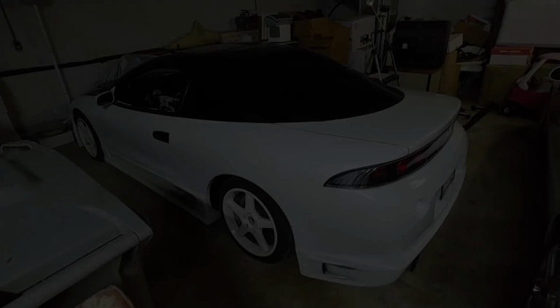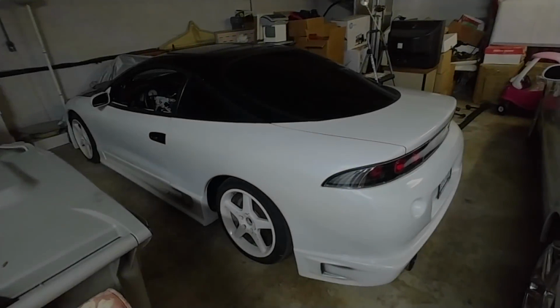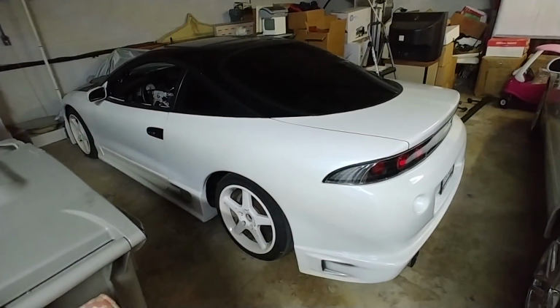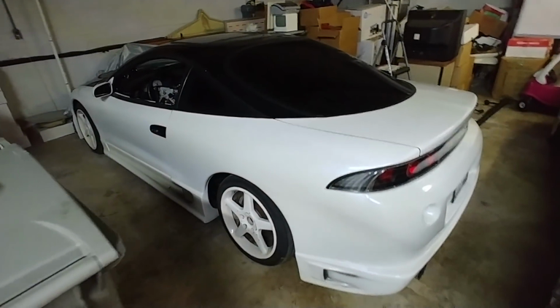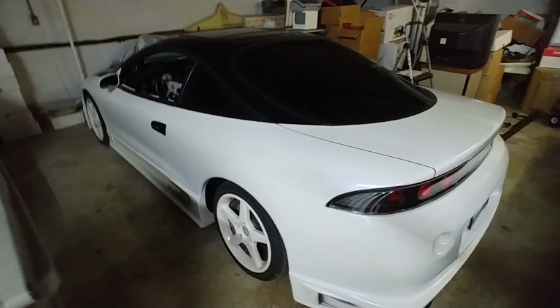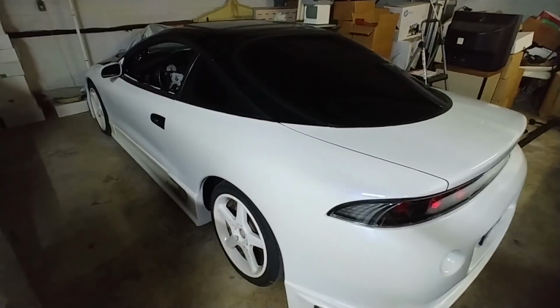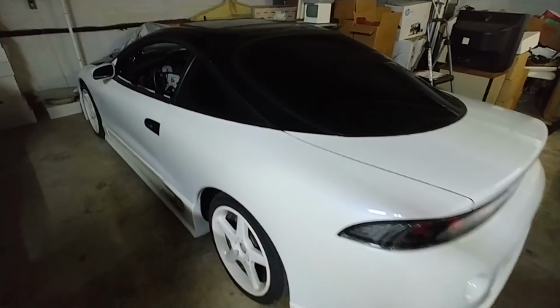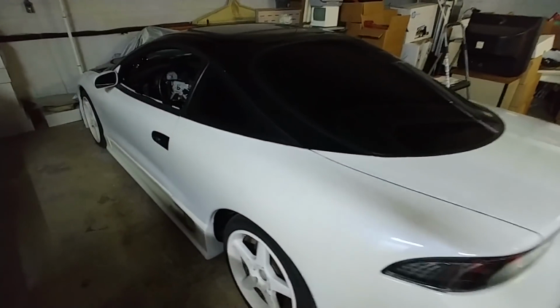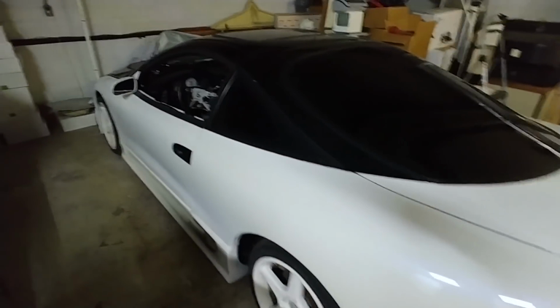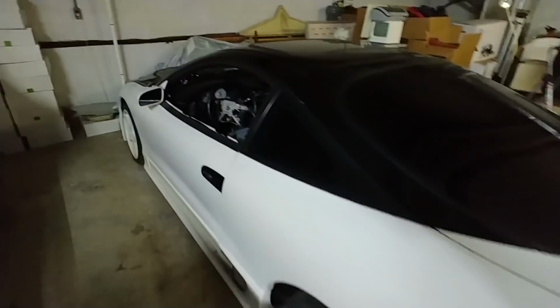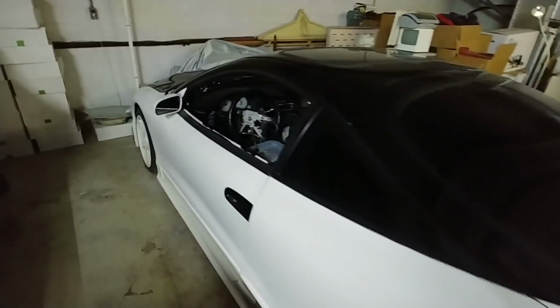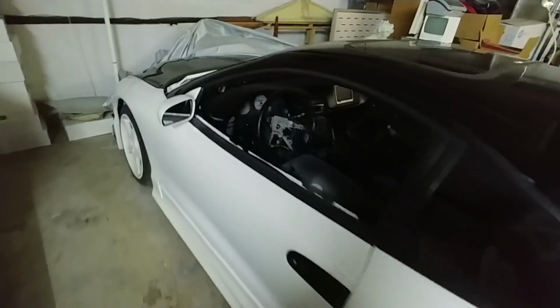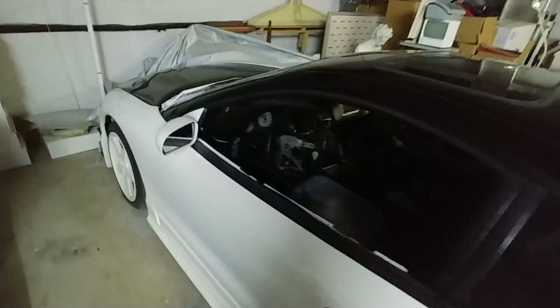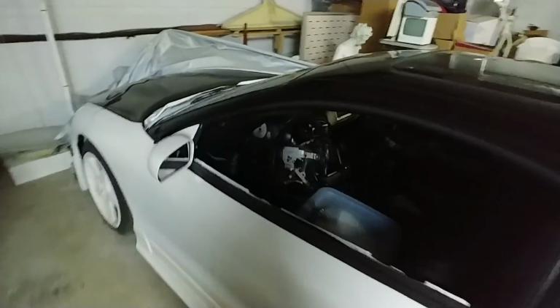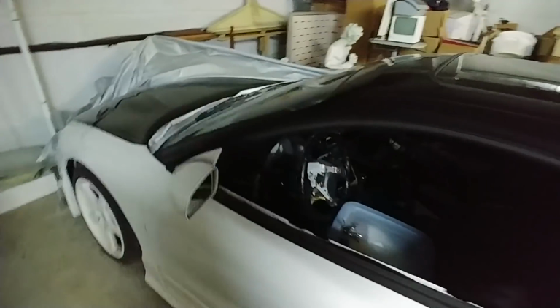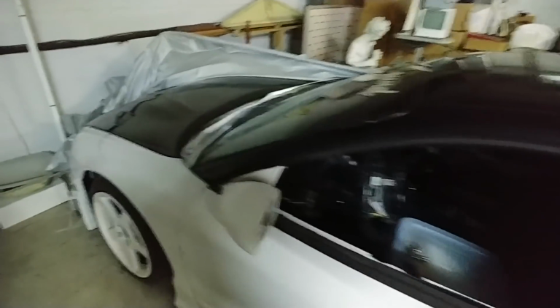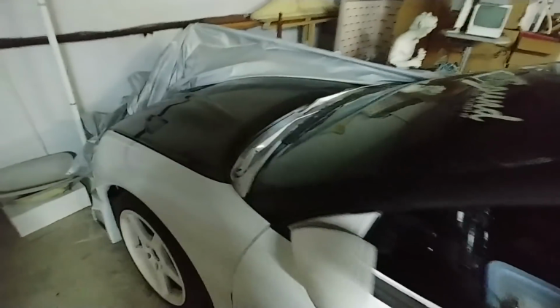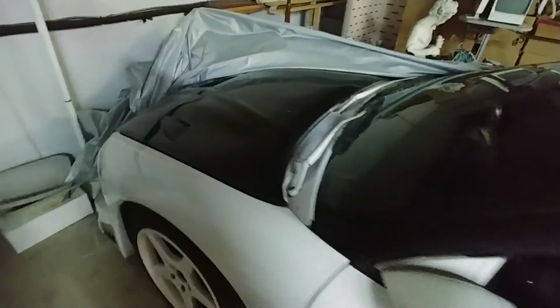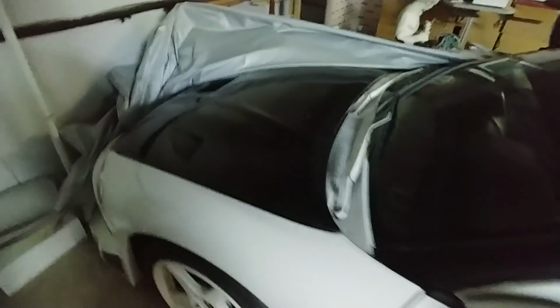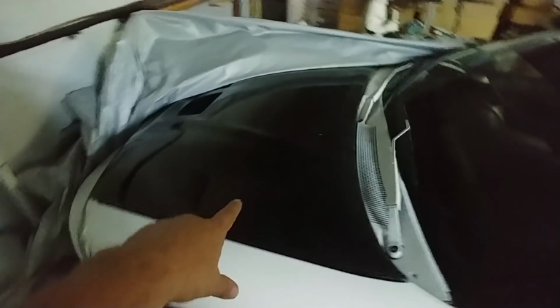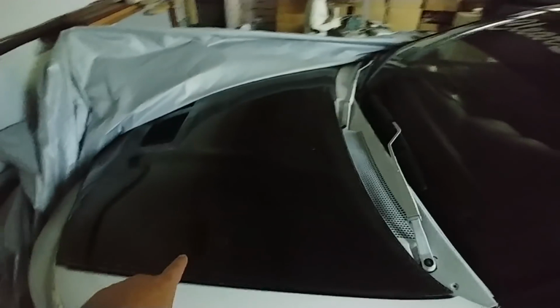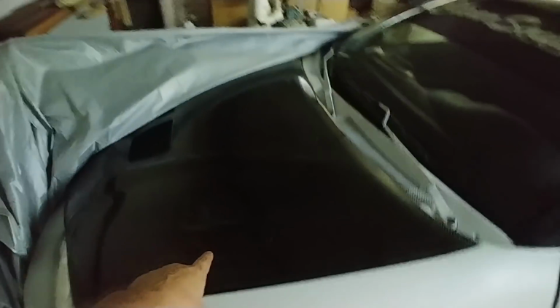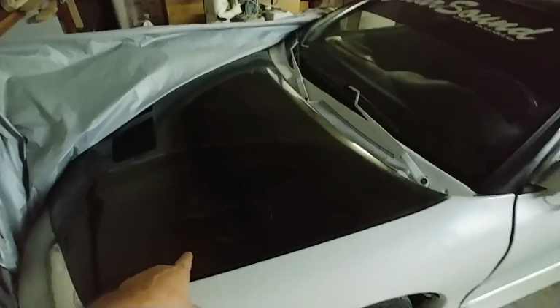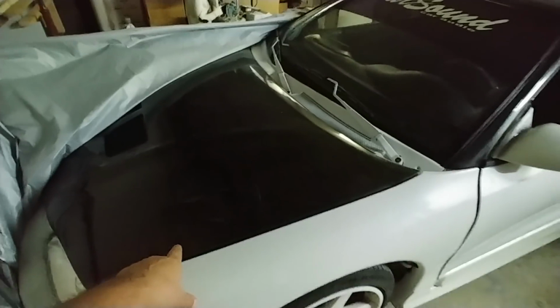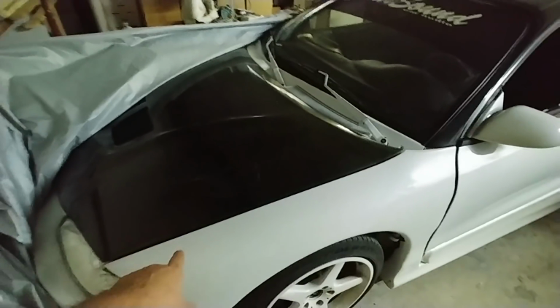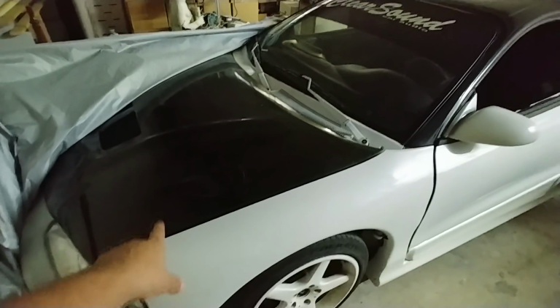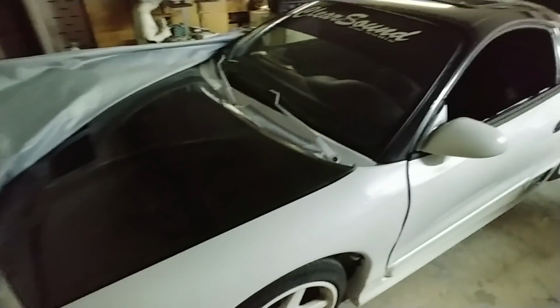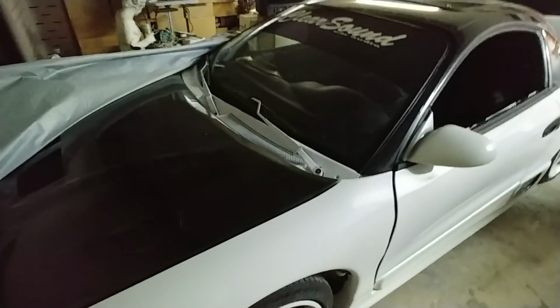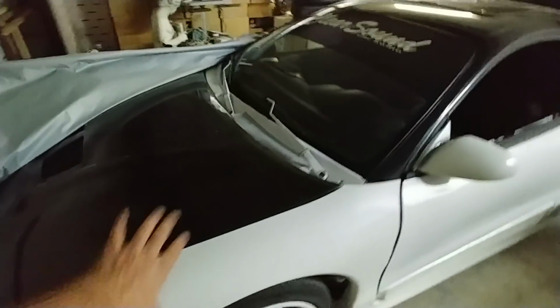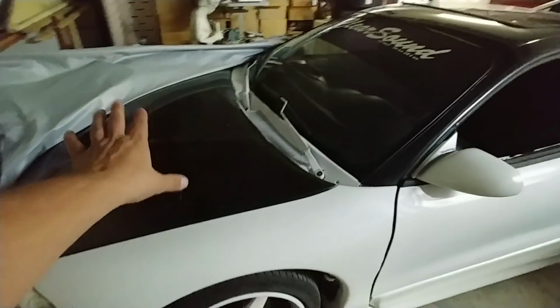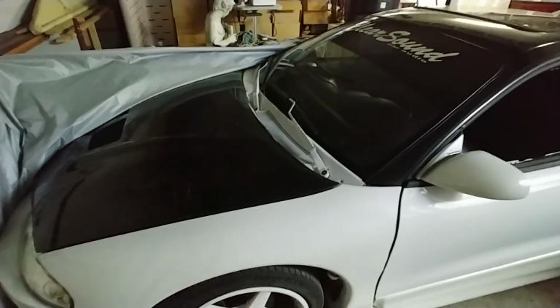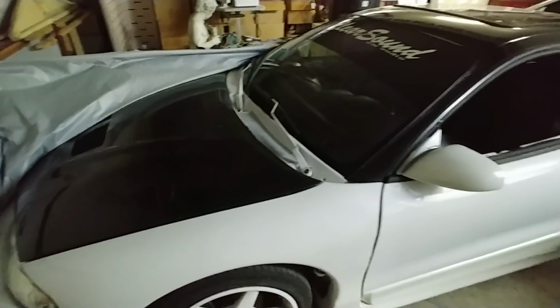EJ wanted me to do a quick video of his car. It's been under a cover for close to two years. It's got a brand new first generation 4G63 turbo engine in it, and so many upgrades it would take me 10 minutes to list what's on this car.